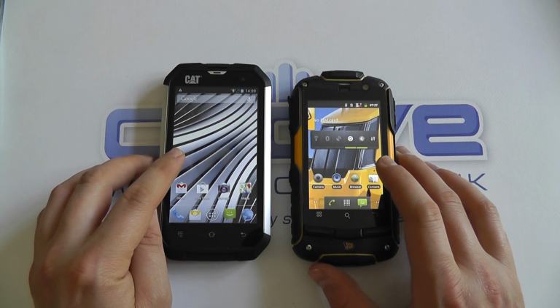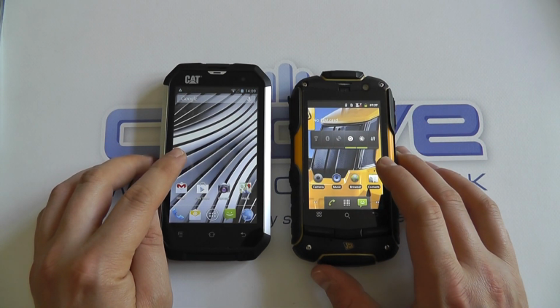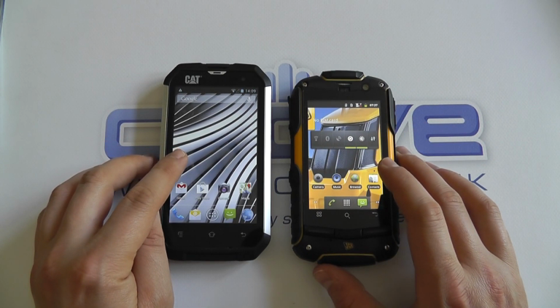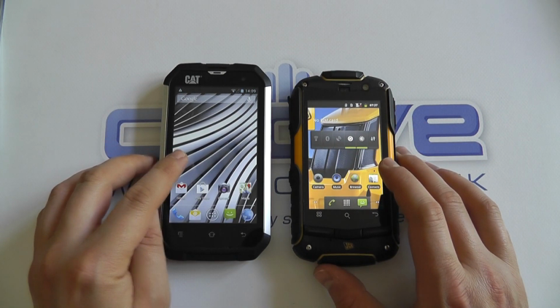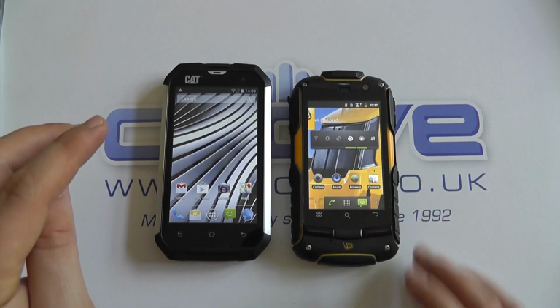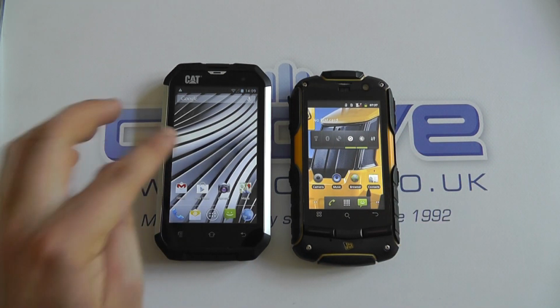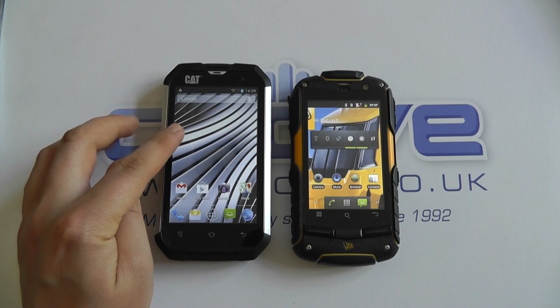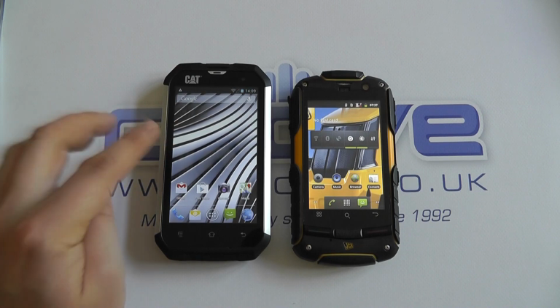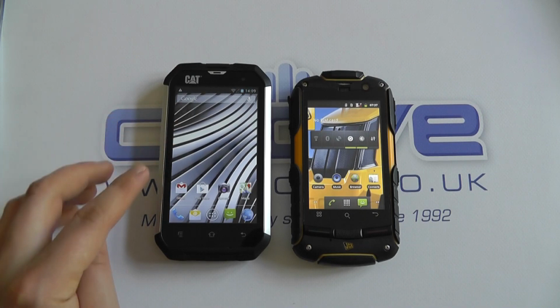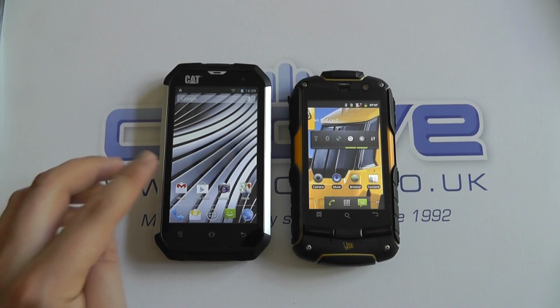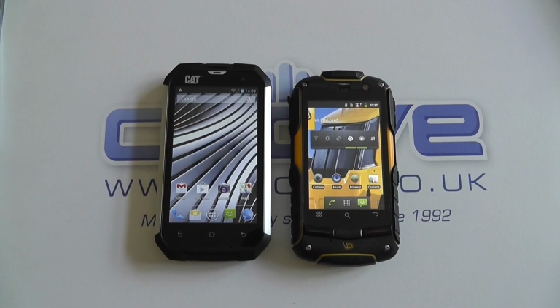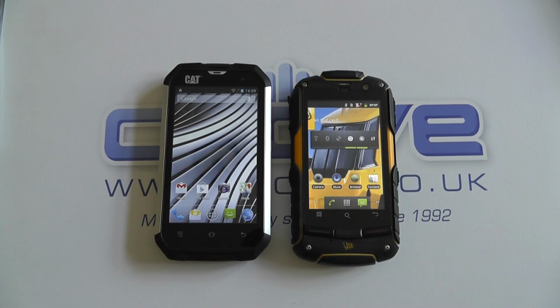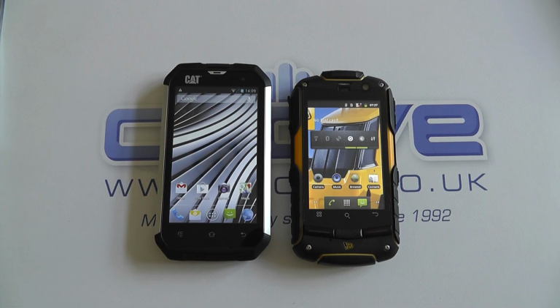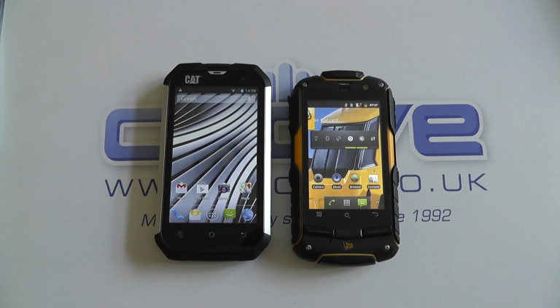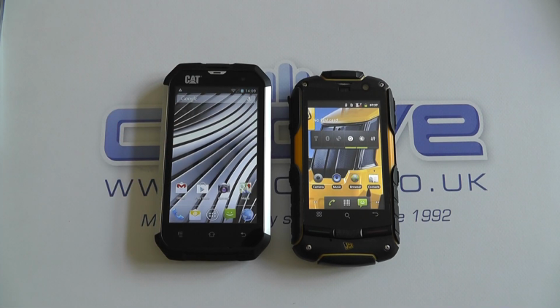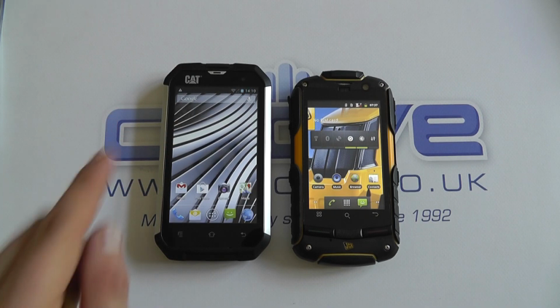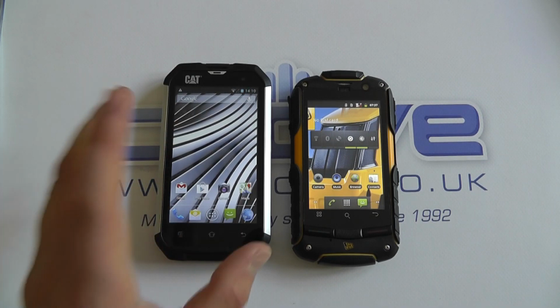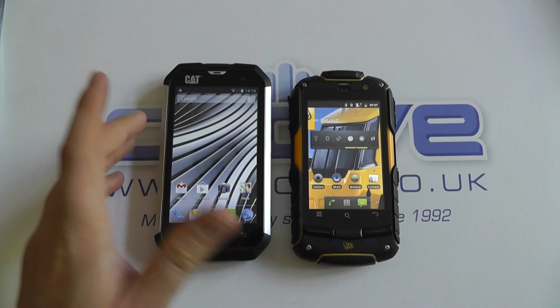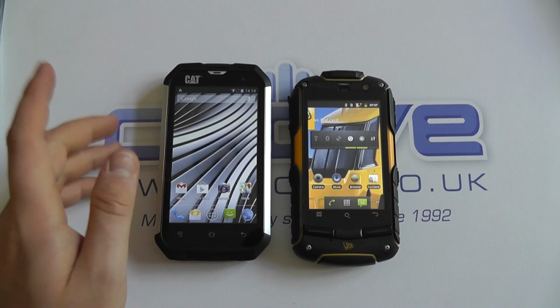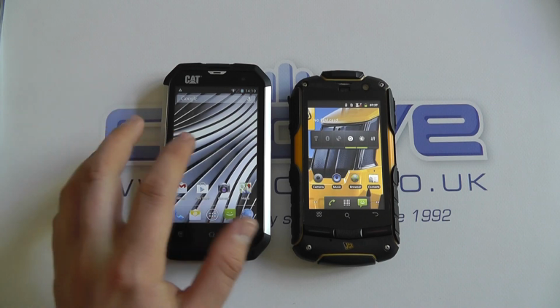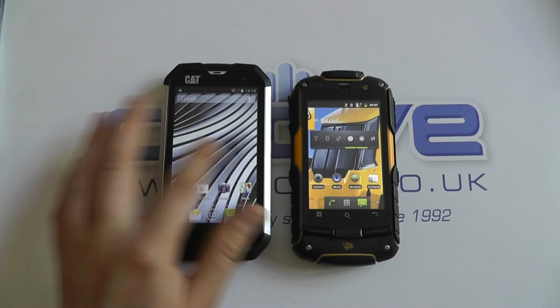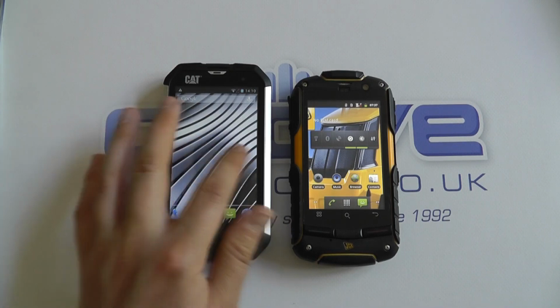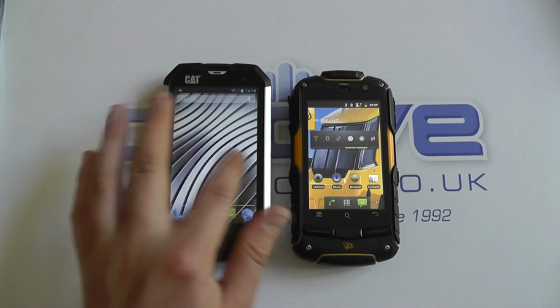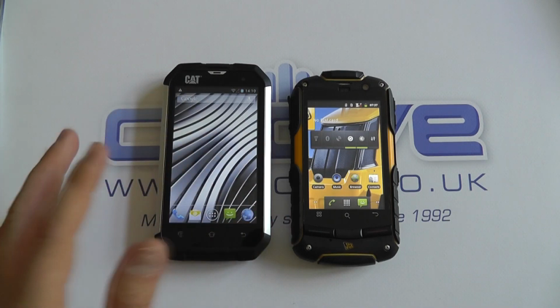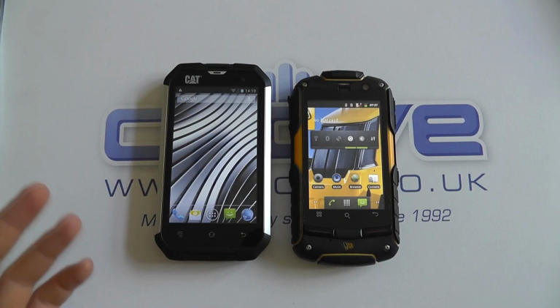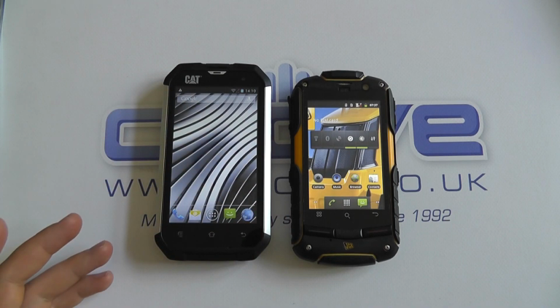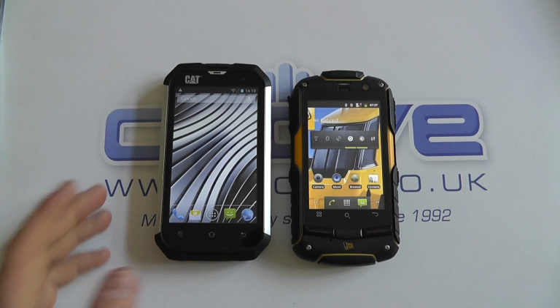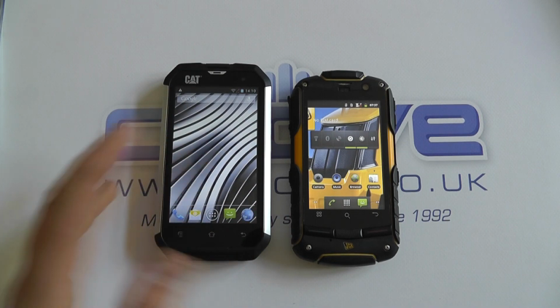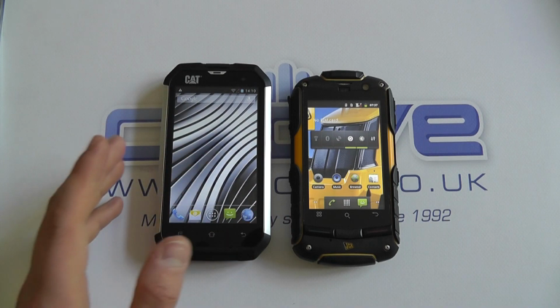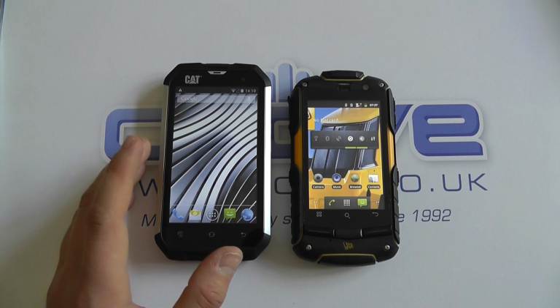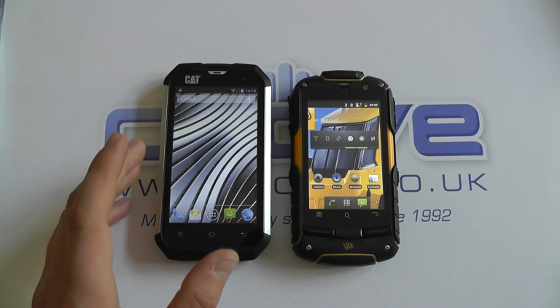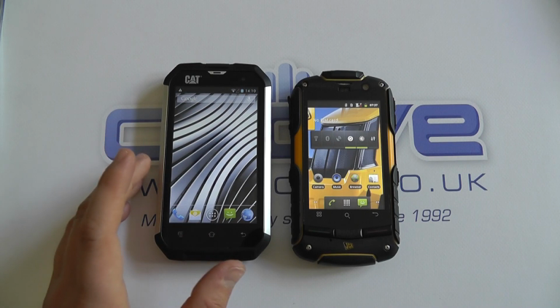The Cat does have Corning Gorilla Glass and wet finger tracking, so if it's been raining or dropped in water, you can still scroll around the screen with wet fingers even while the device is wet.